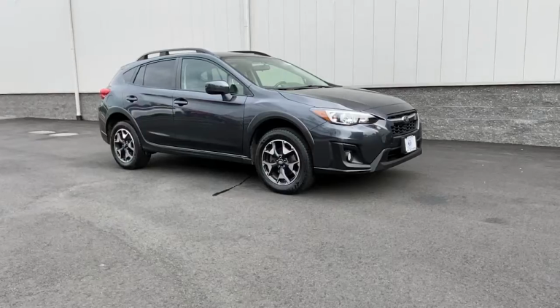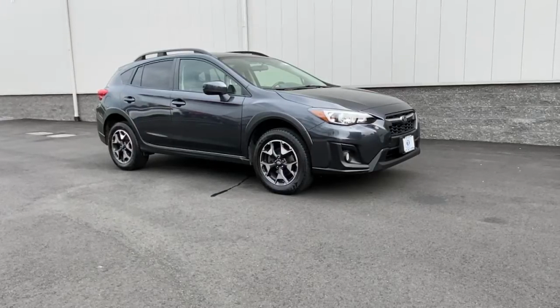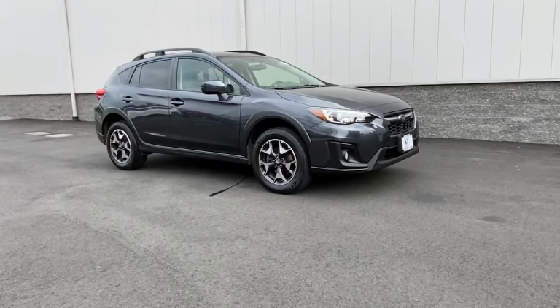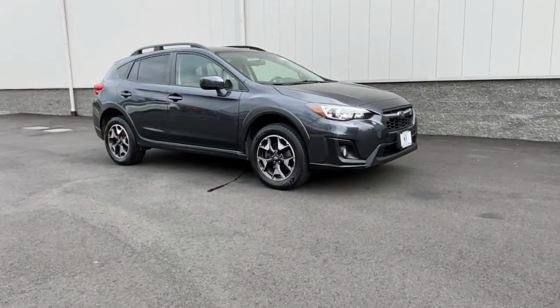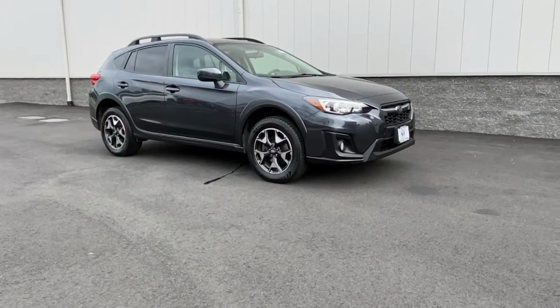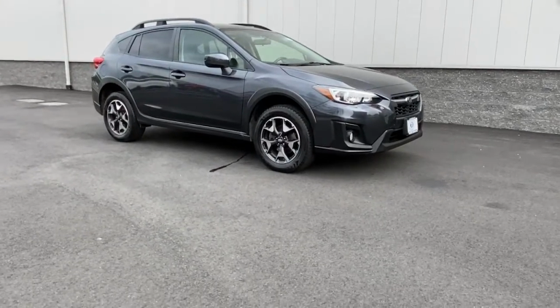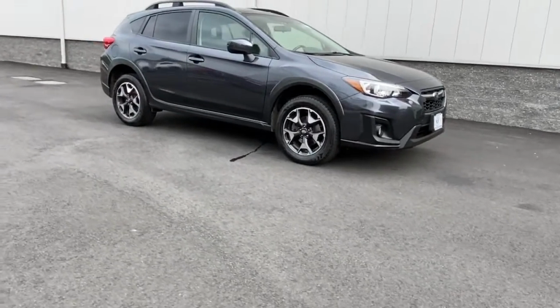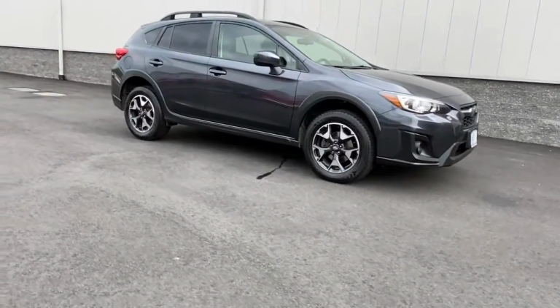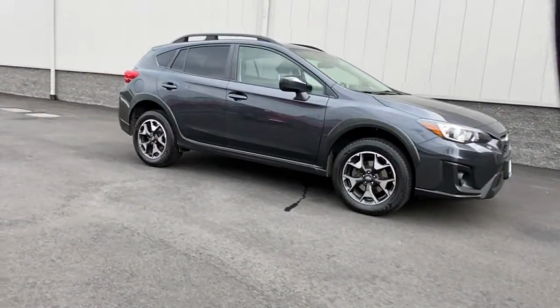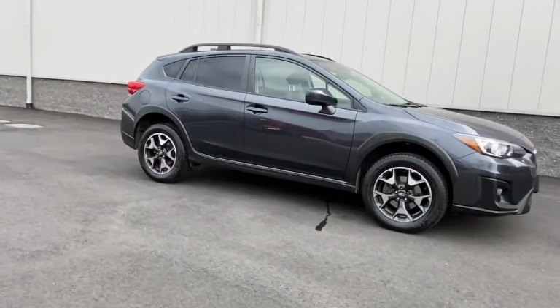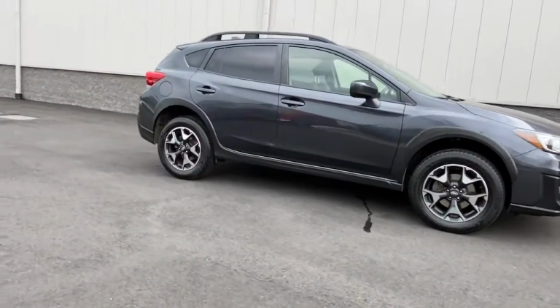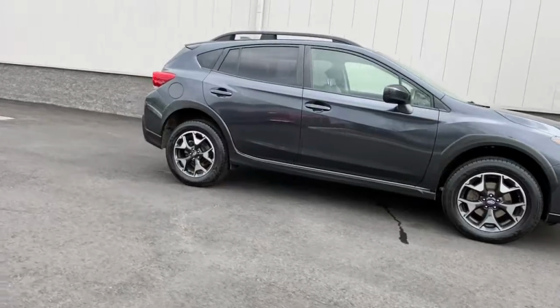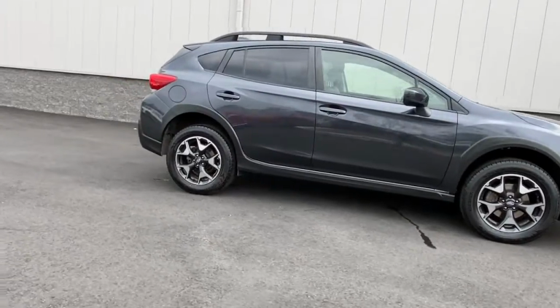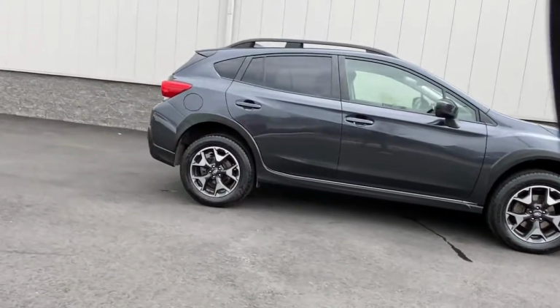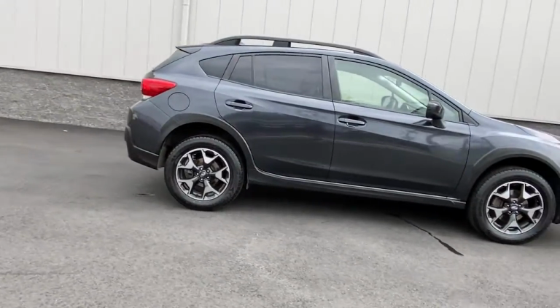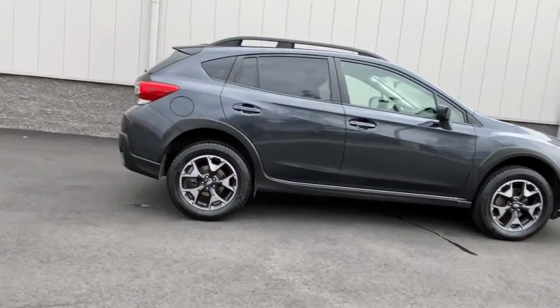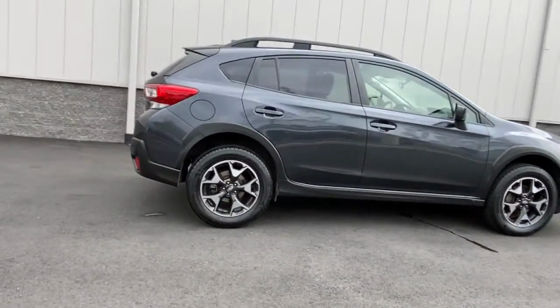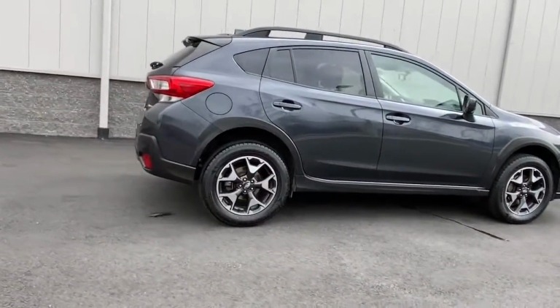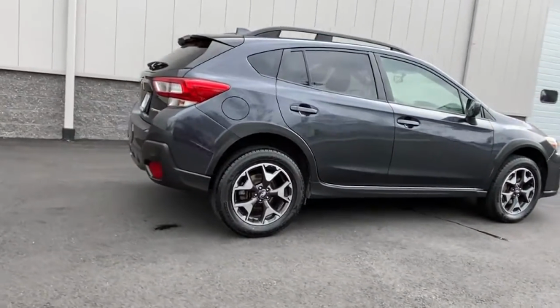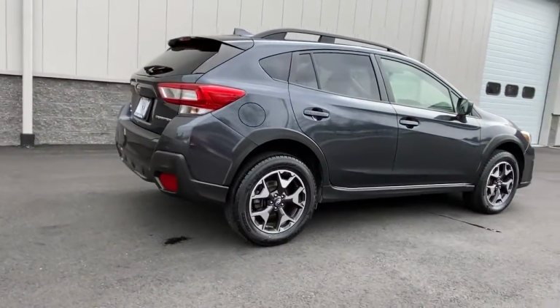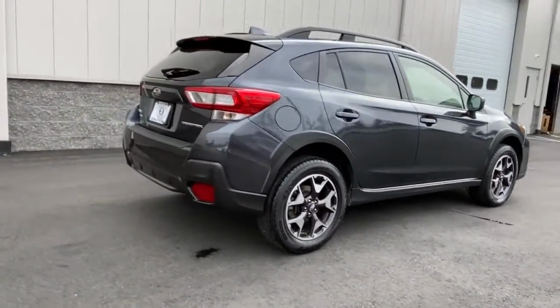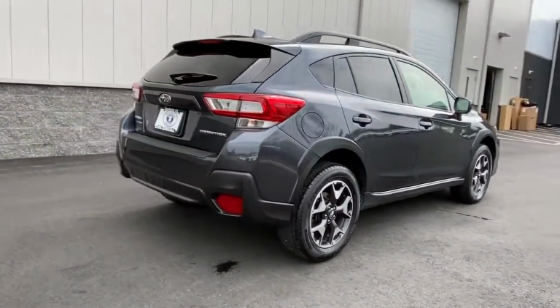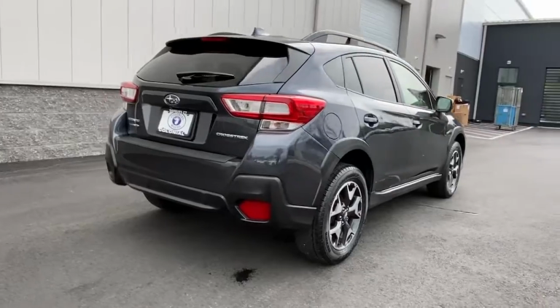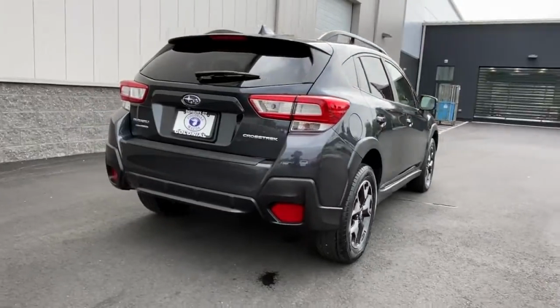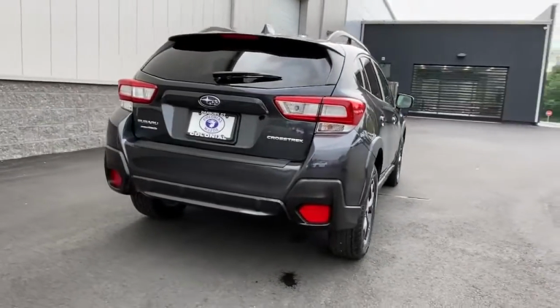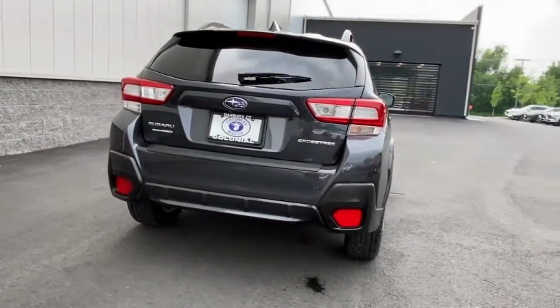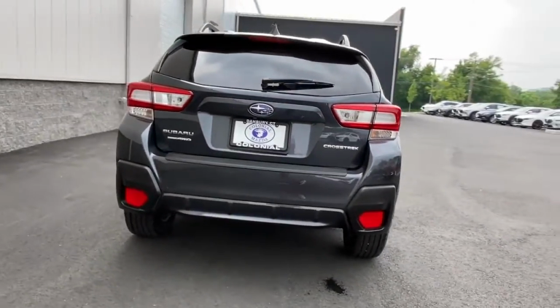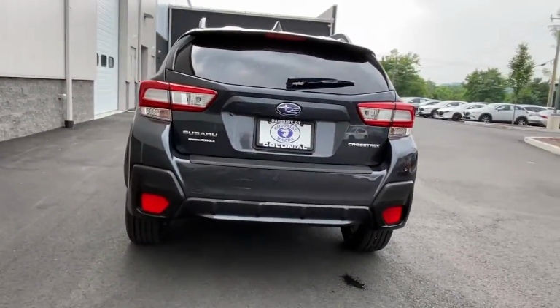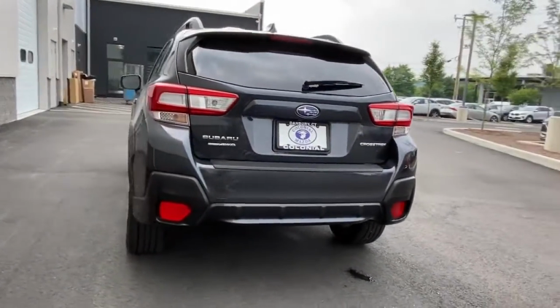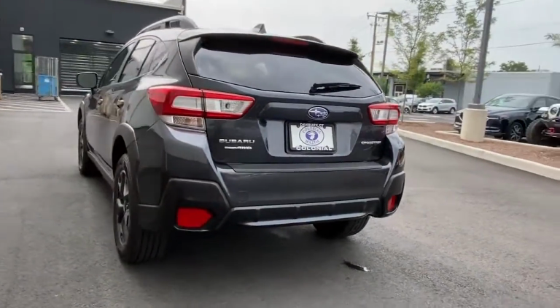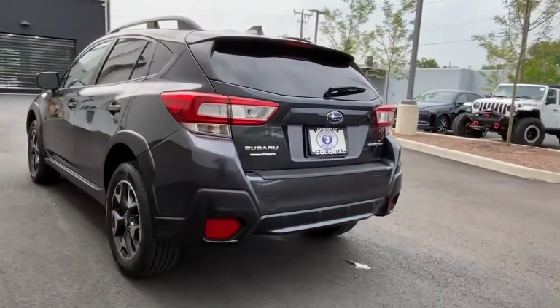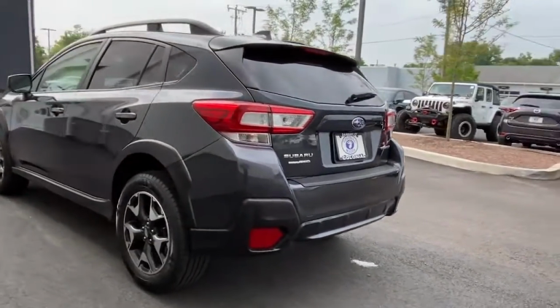Get a feel for the 2019 Subaru Crosstrek. With less than 60,000 miles on the odometer, this vehicle stands out from the rest. This affordable, fuel-efficient Crosstrek gives you all the features you need to keep up with your busy lifestyle.